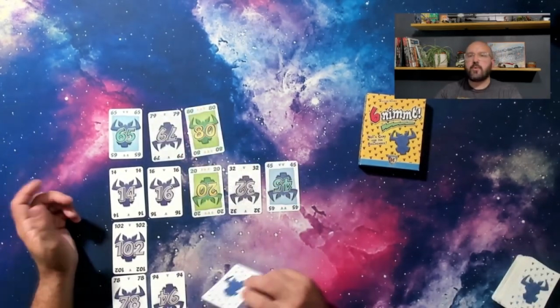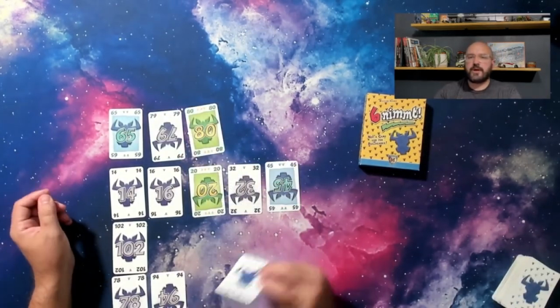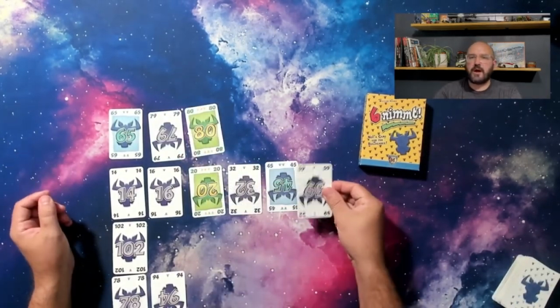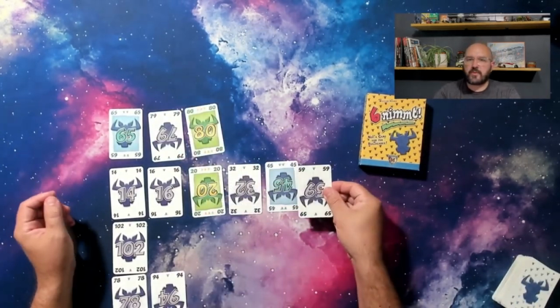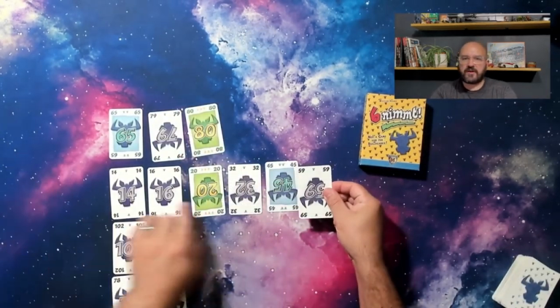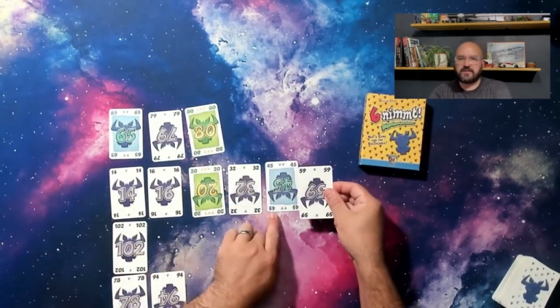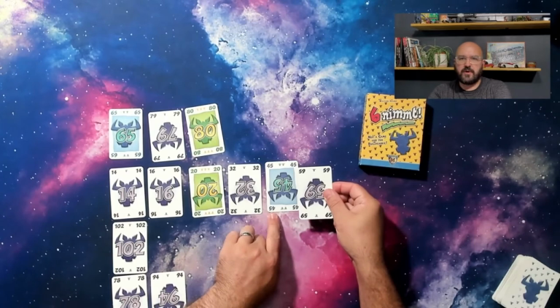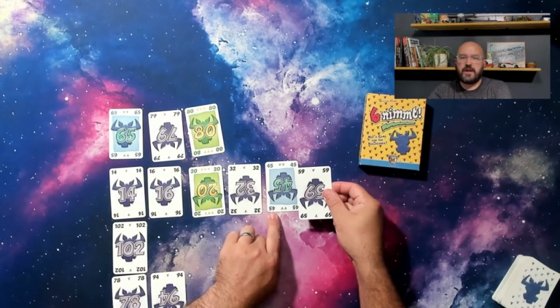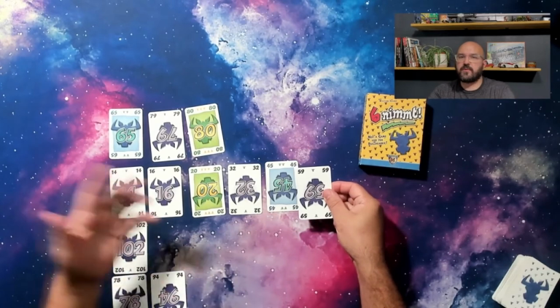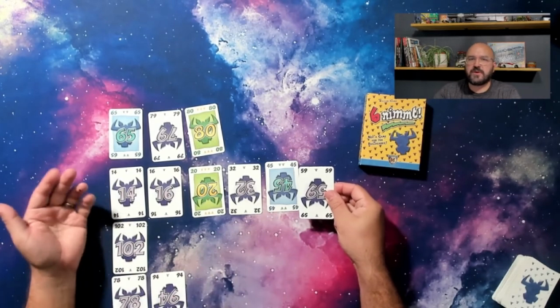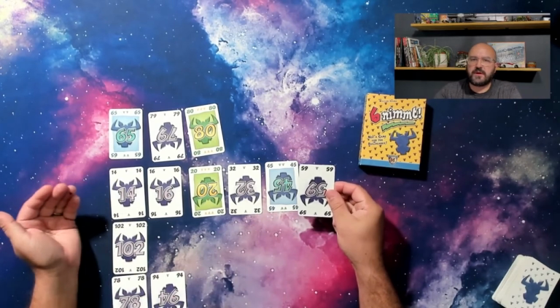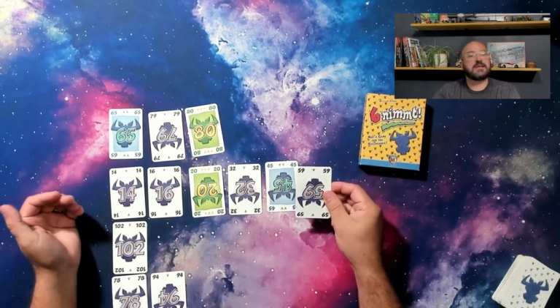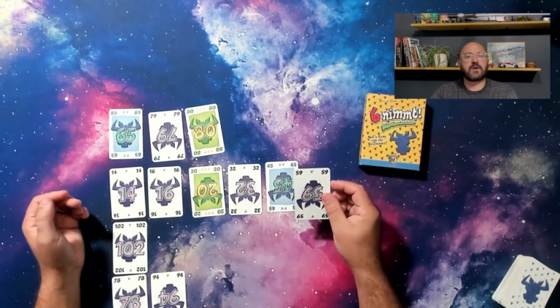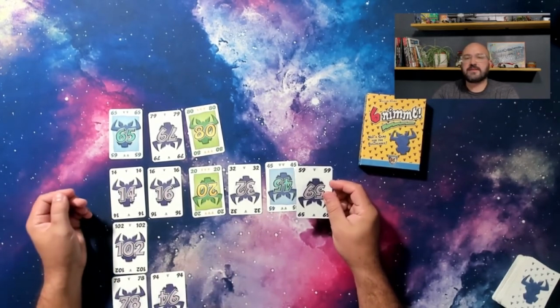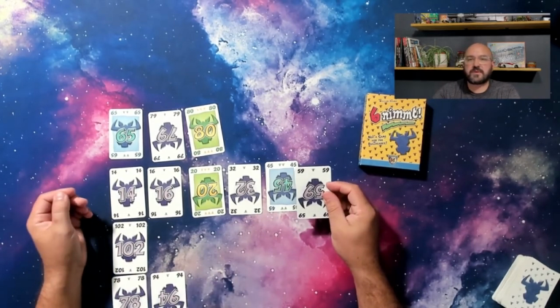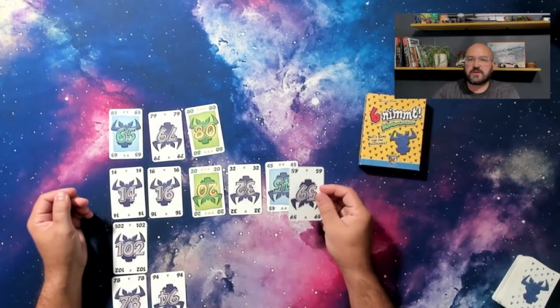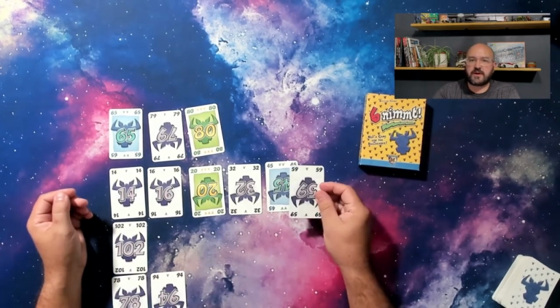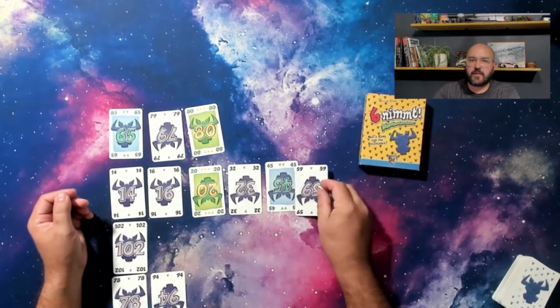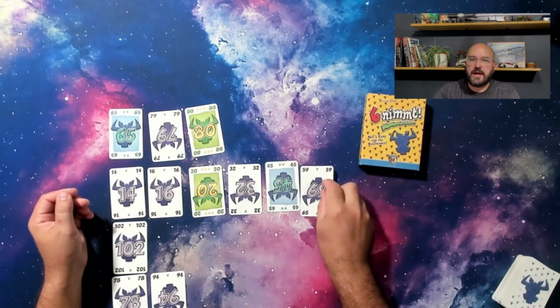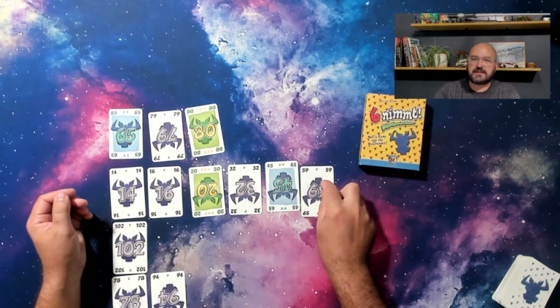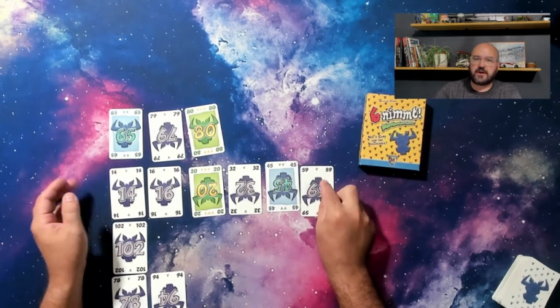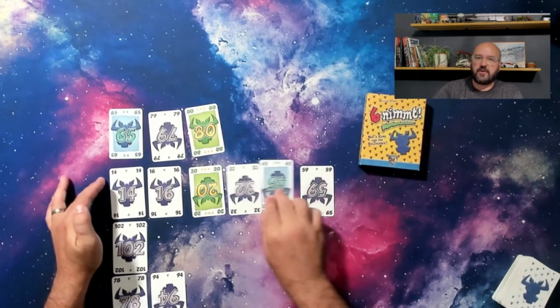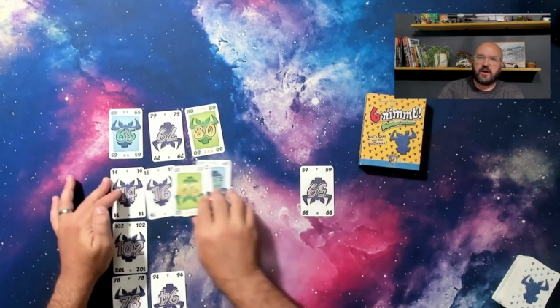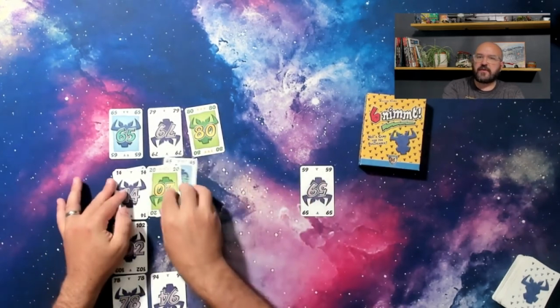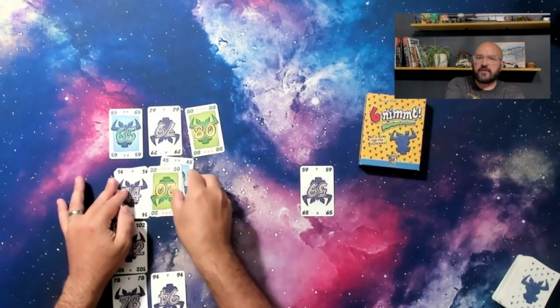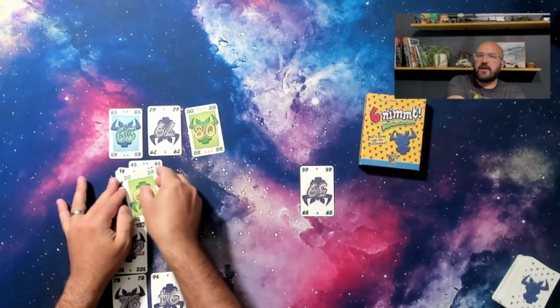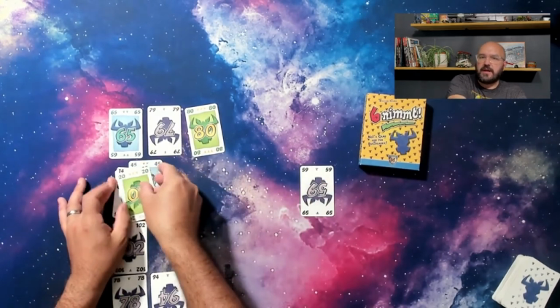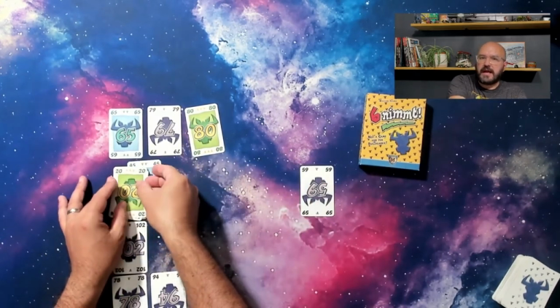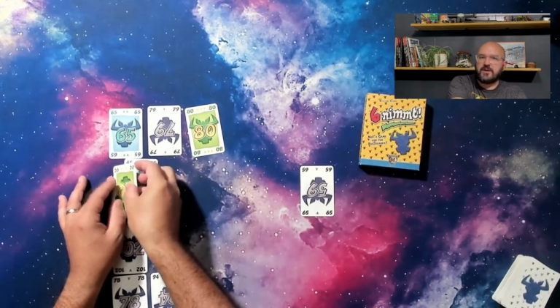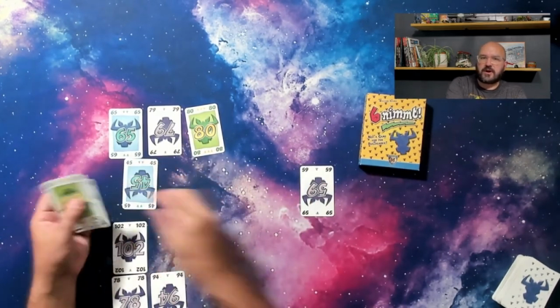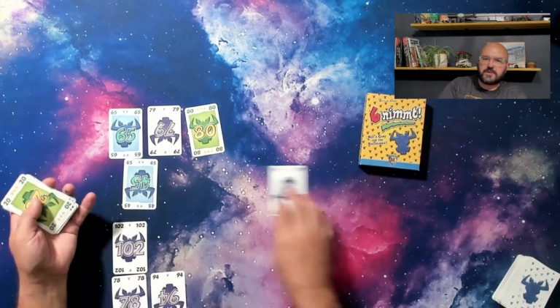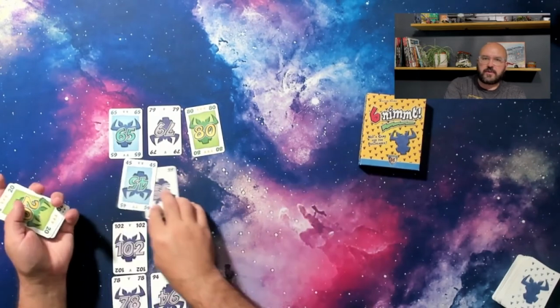Rule 3: a card with 5 cards is a full row. If rules 2 and 3 — ascending order and least difference — would cause you to place a card on a row as the 6th card, you will take all 5 cards into hand and use your card to restart the row.